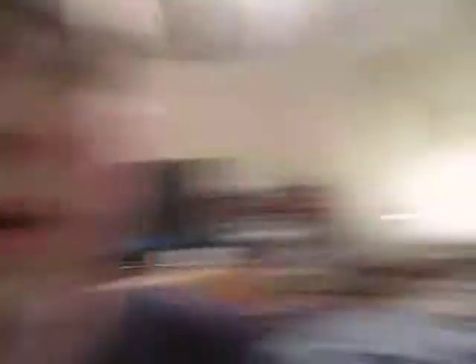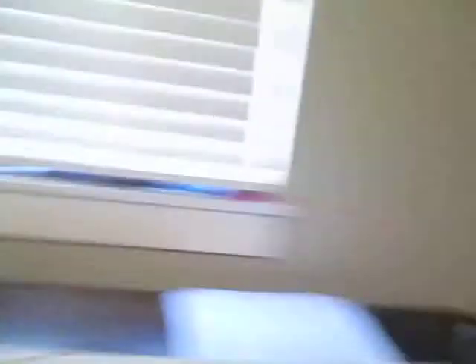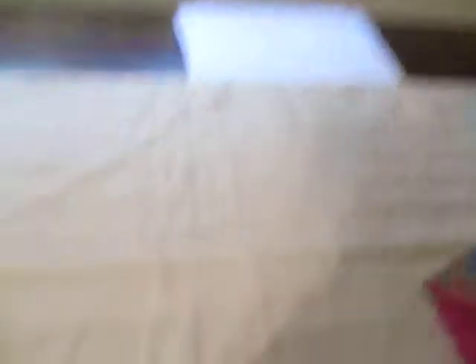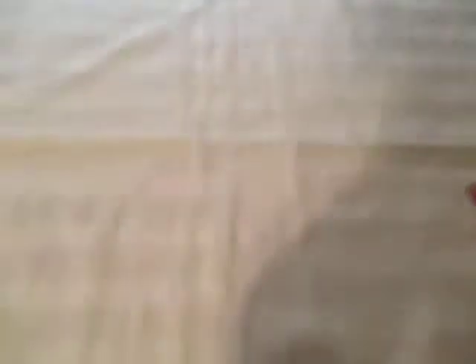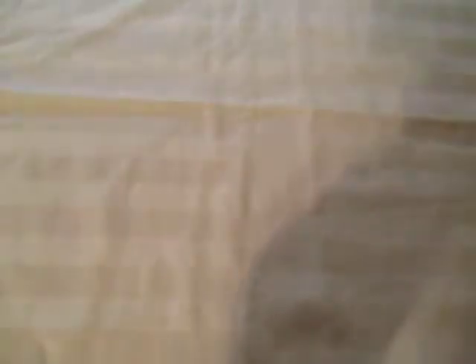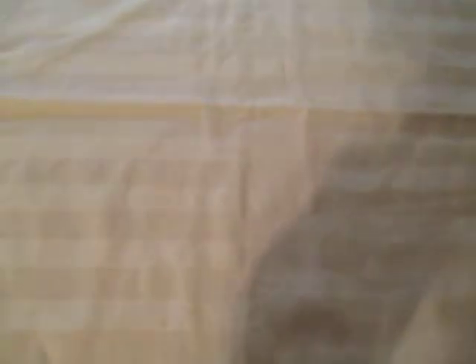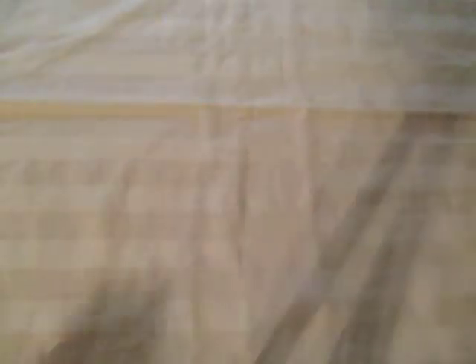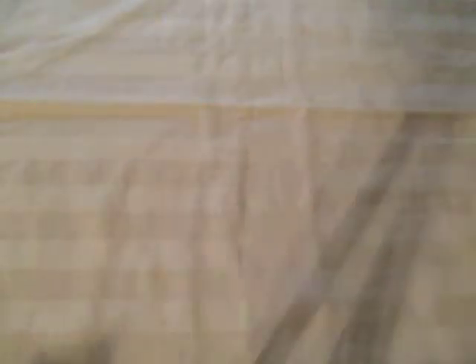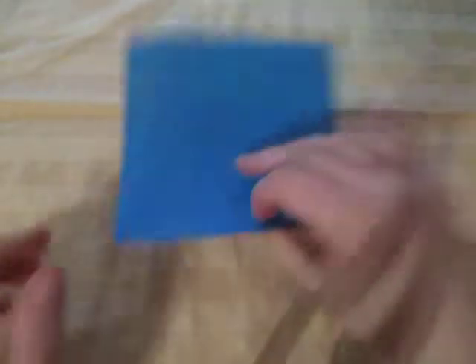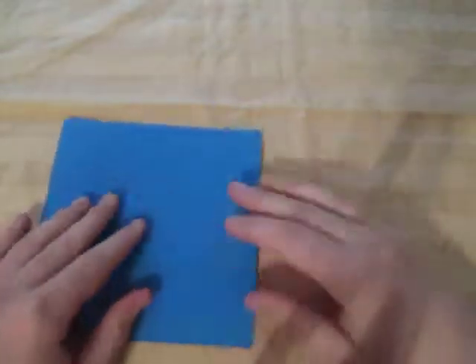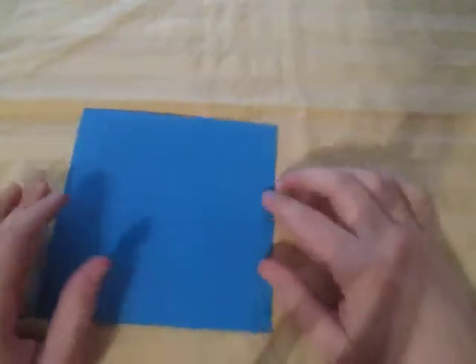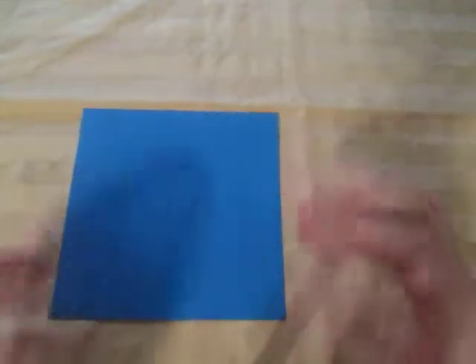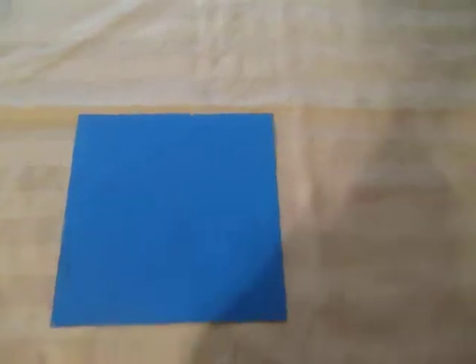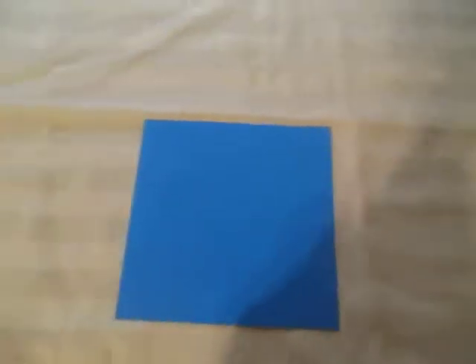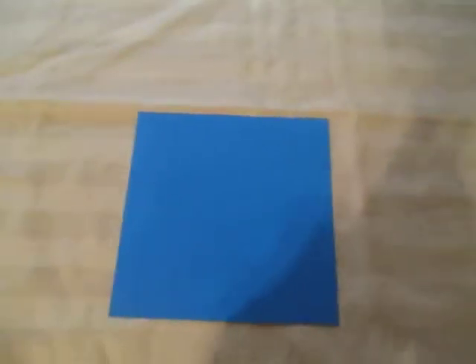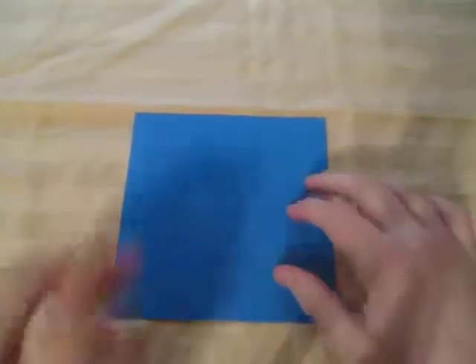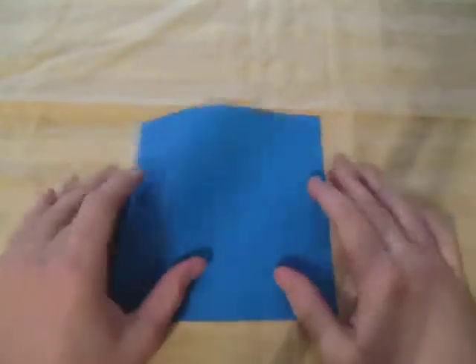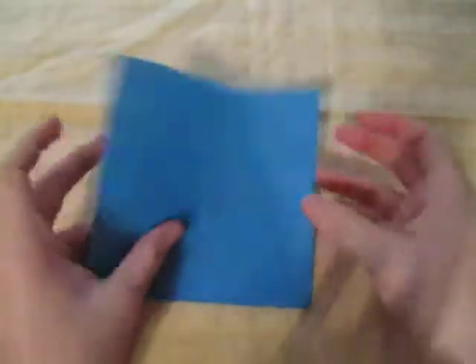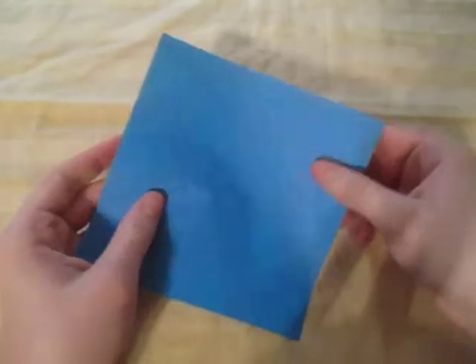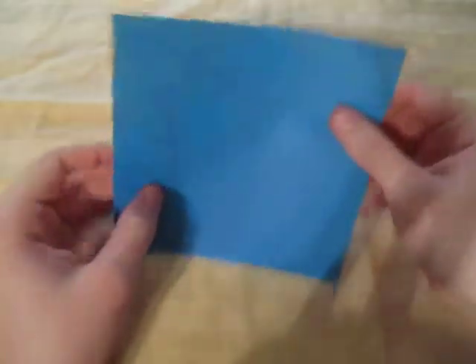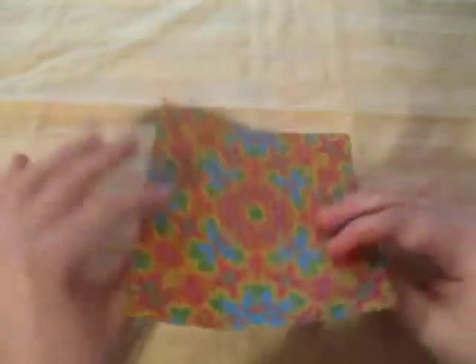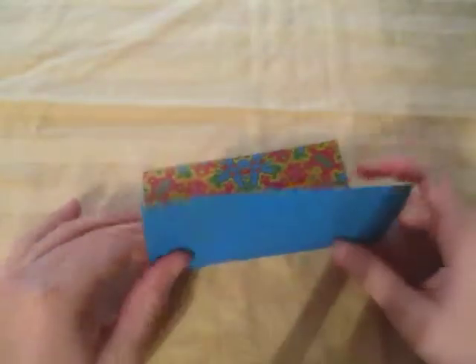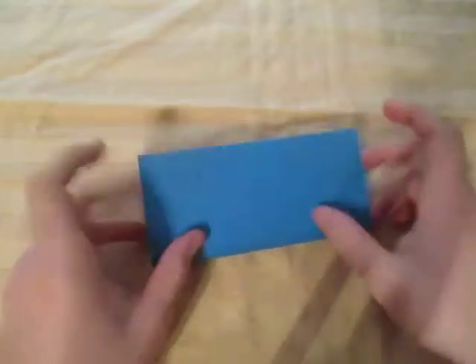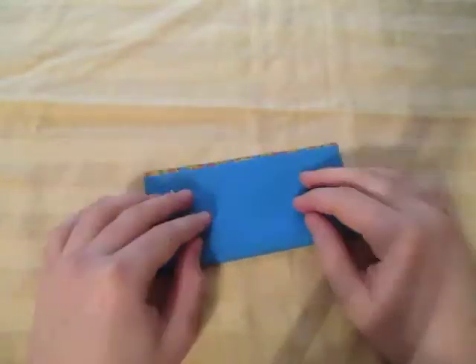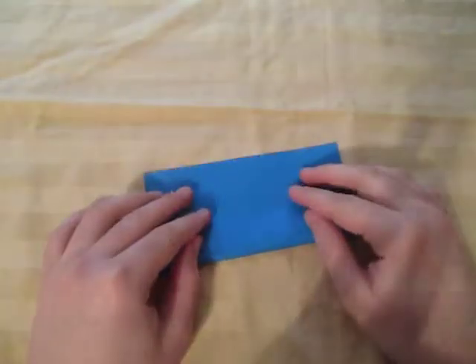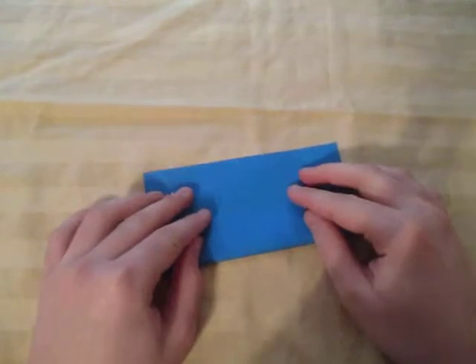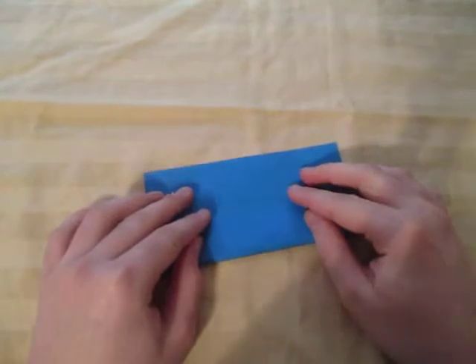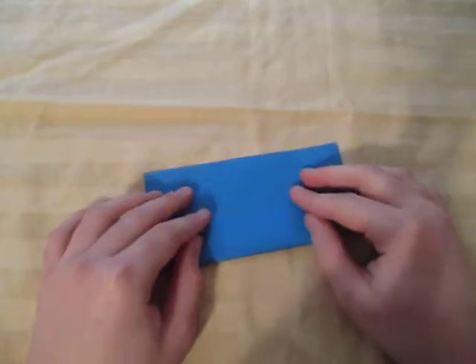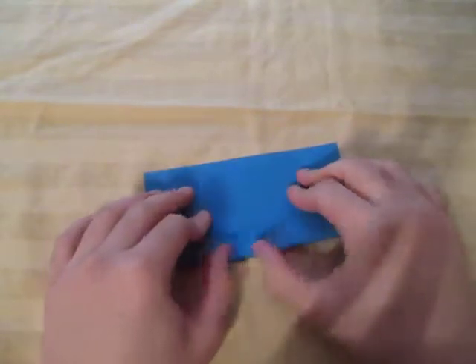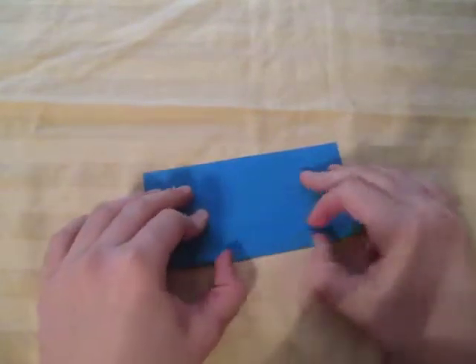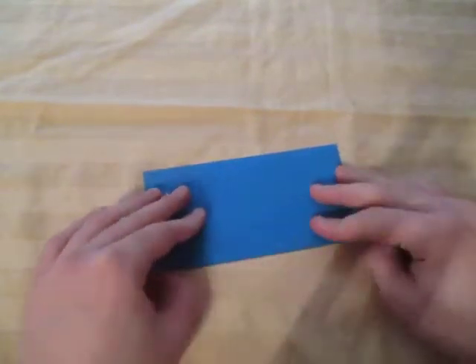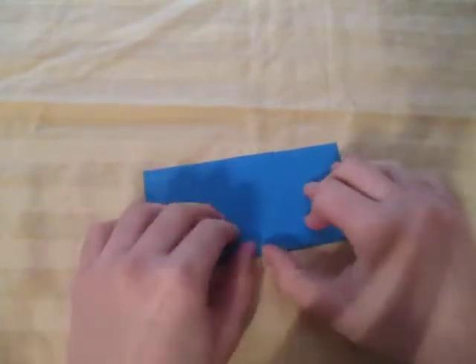I'm going to use a single square. Let's begin by folding in half like this.